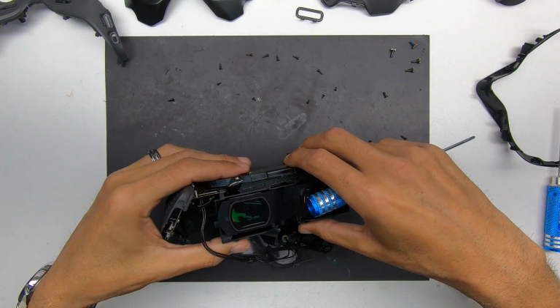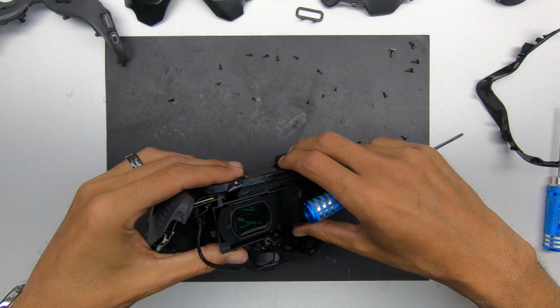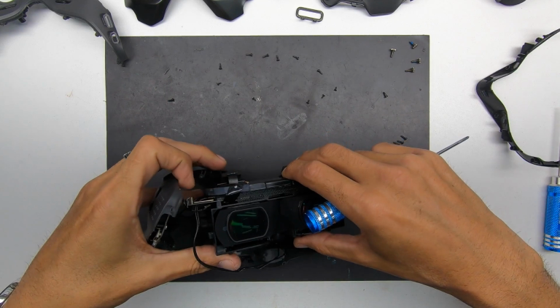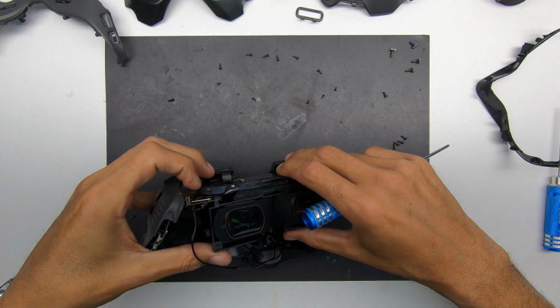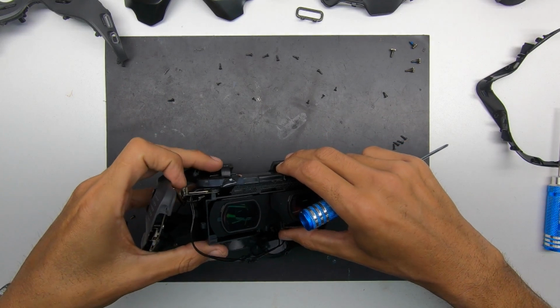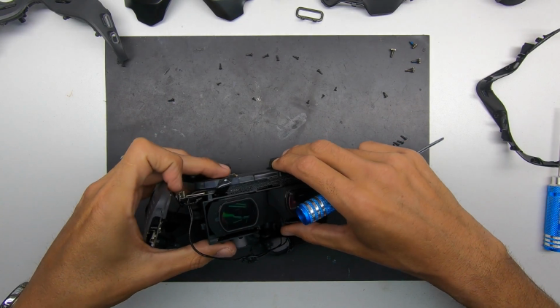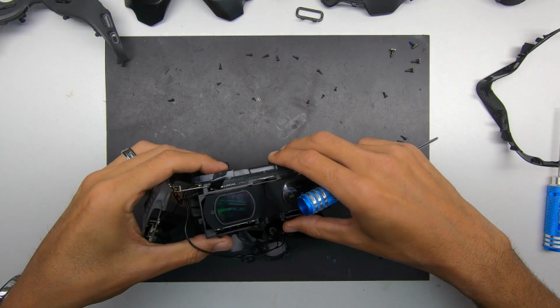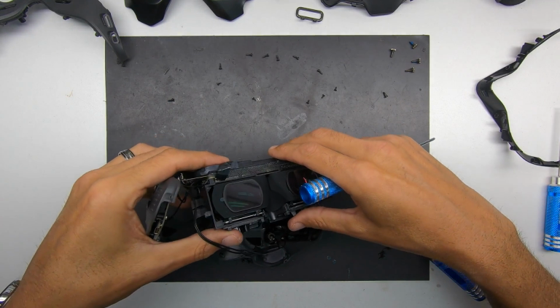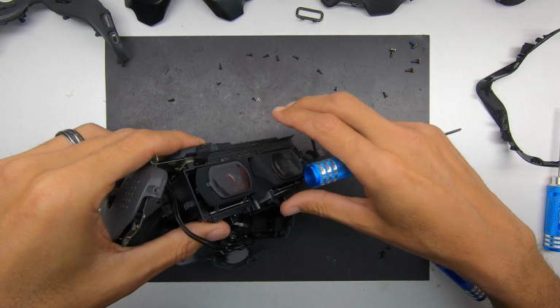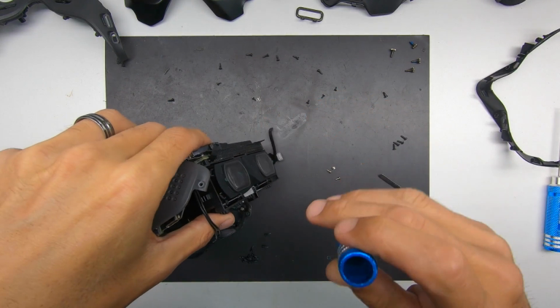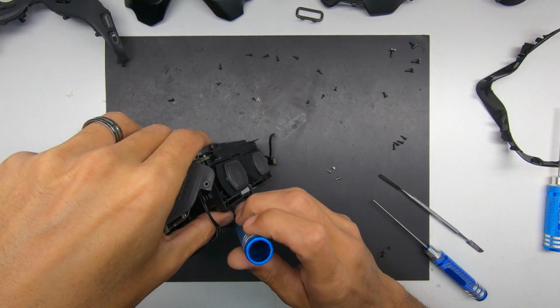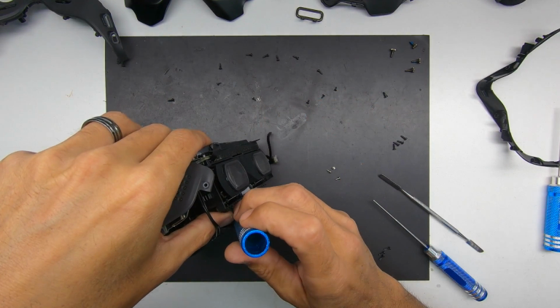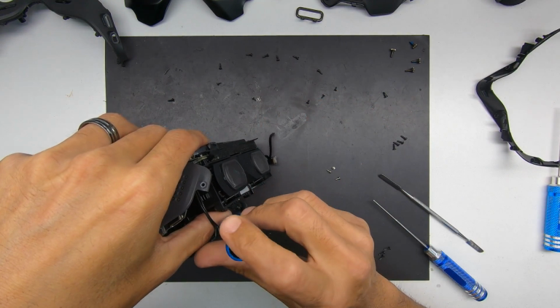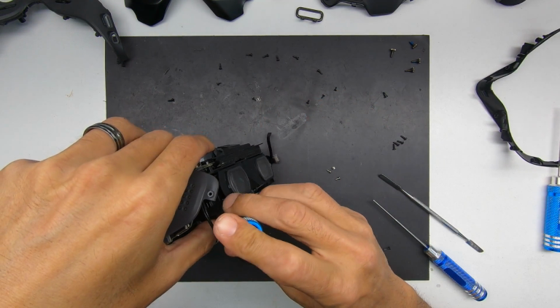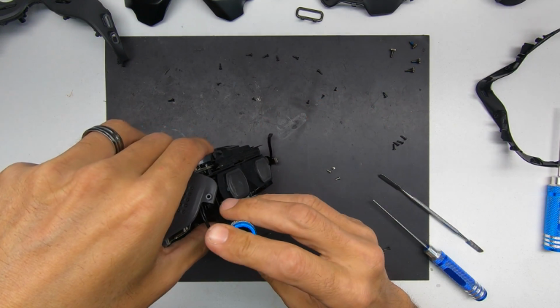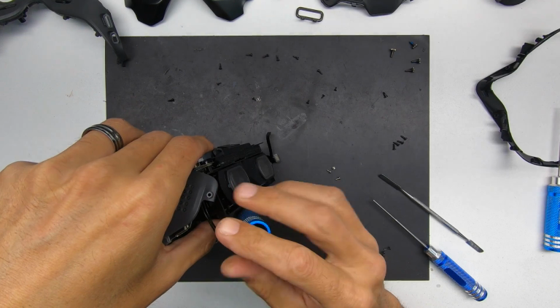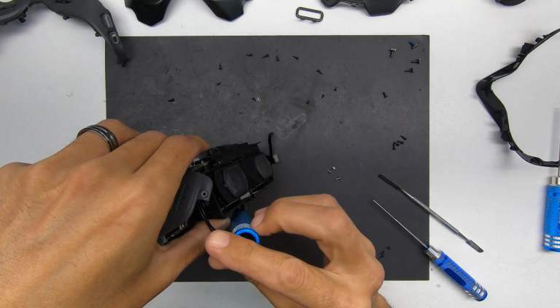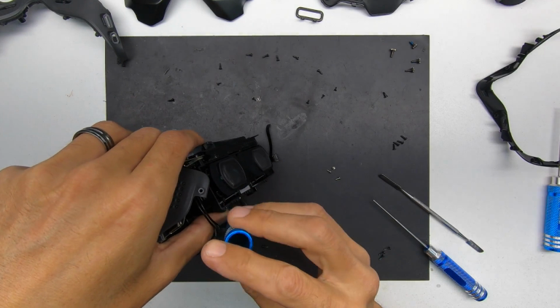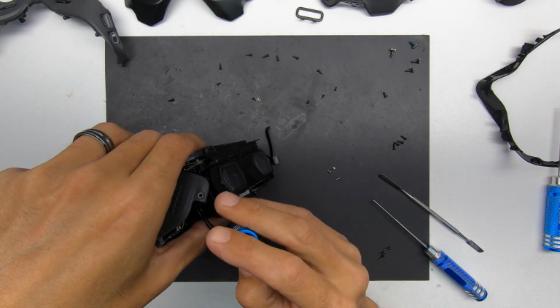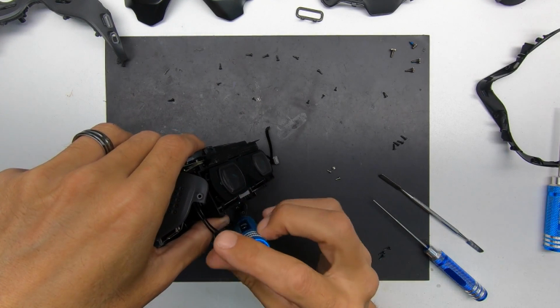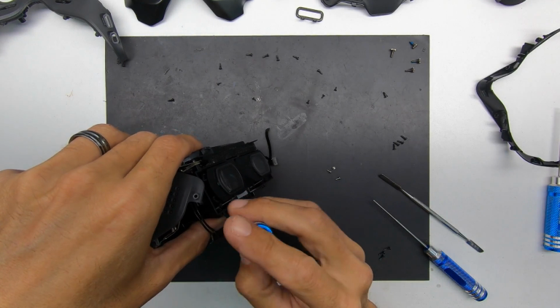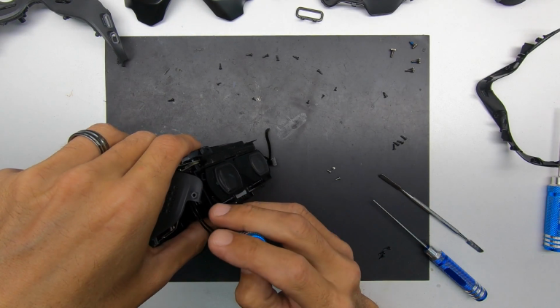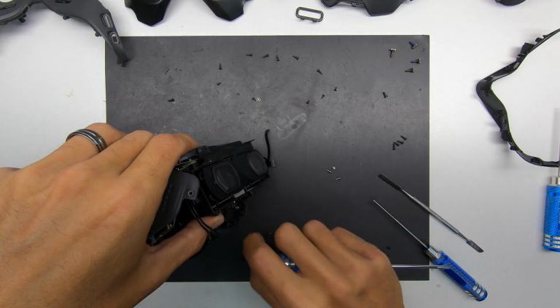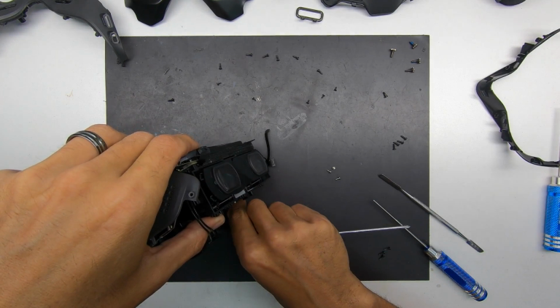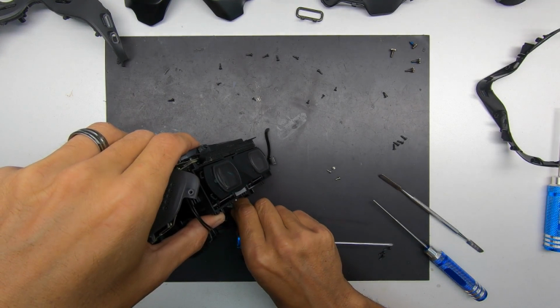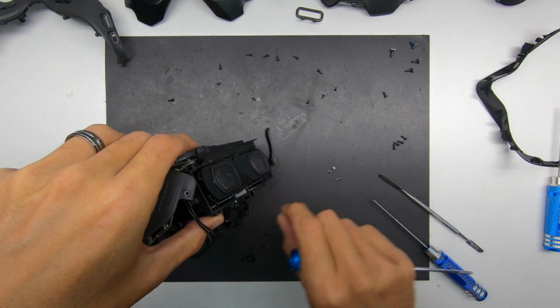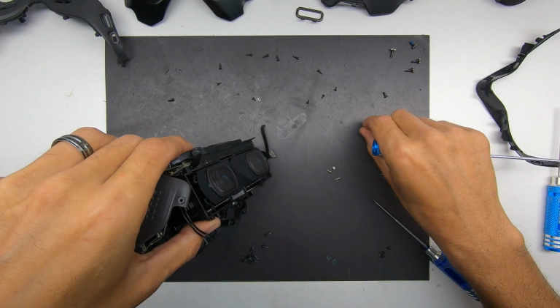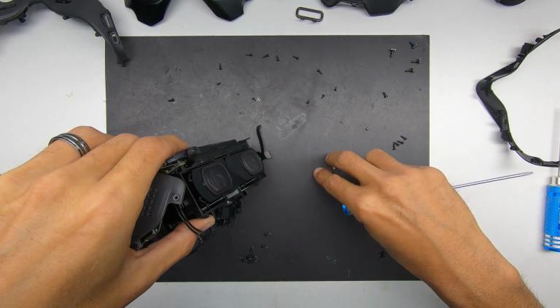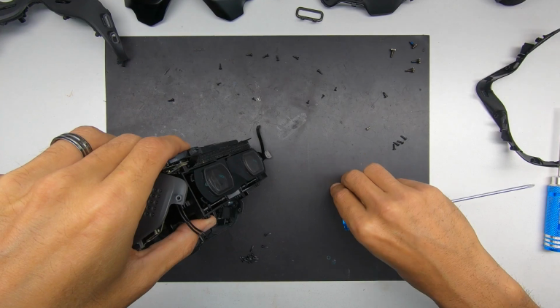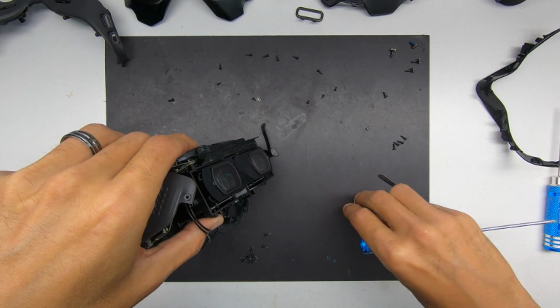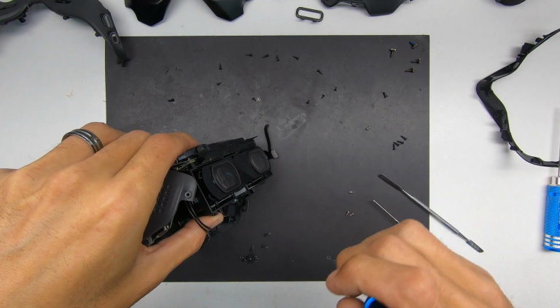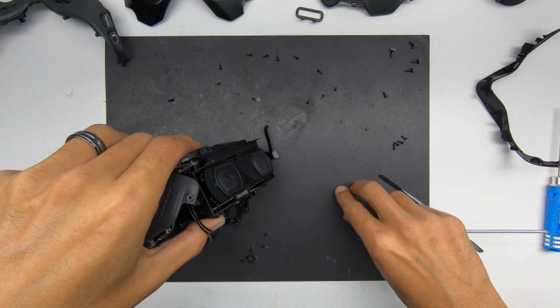It seemed like the easiest way on any of the connecting pieces, flex cables, or whatever, was to hold it just as if it was still in place, just turned out a little bit.